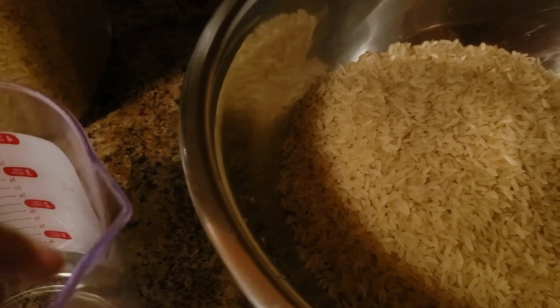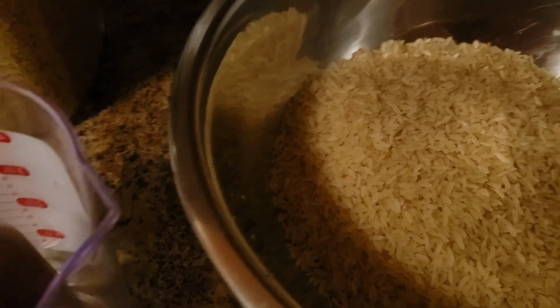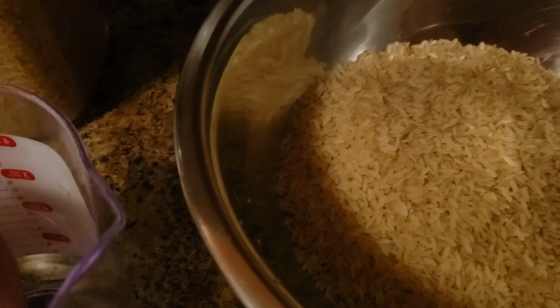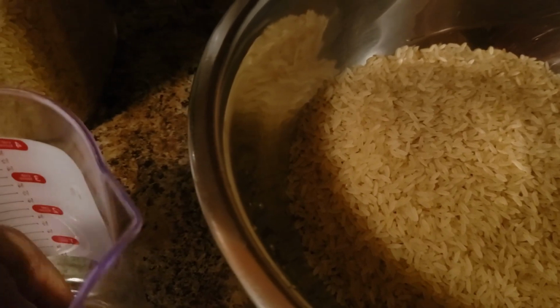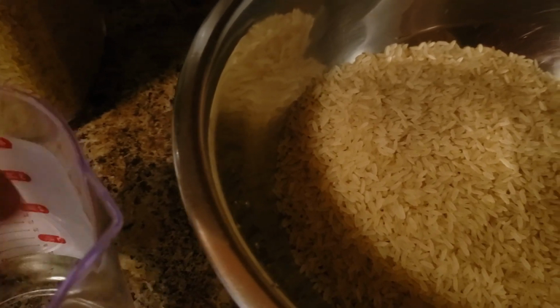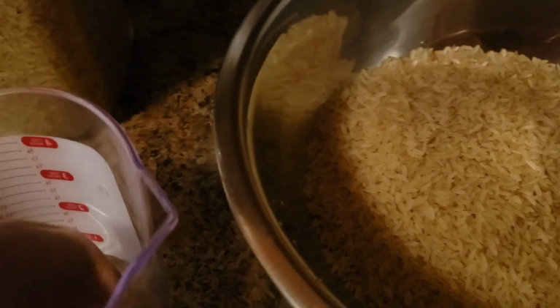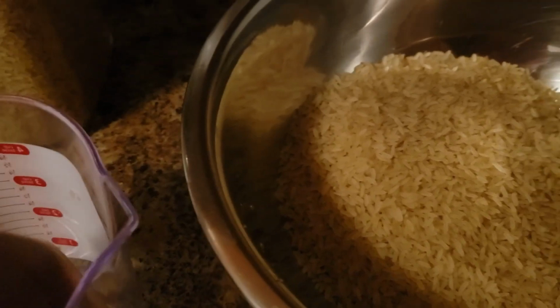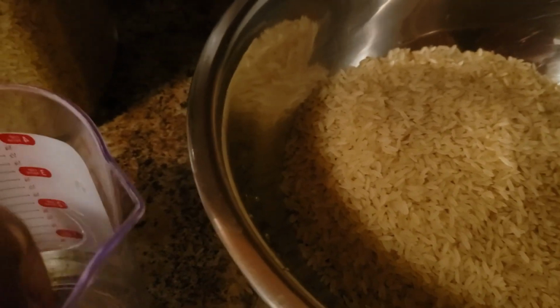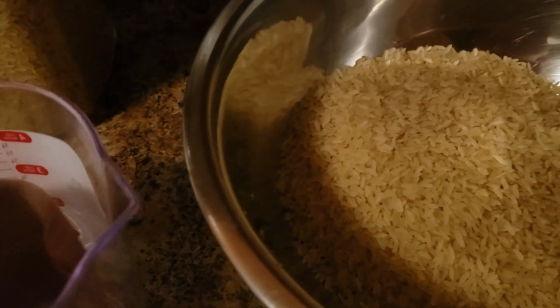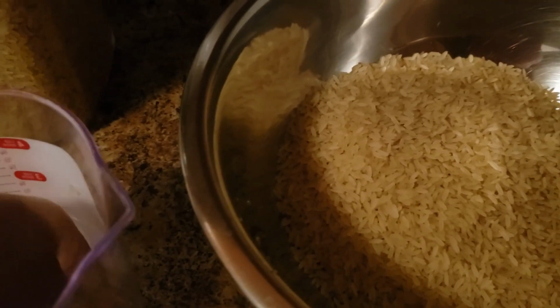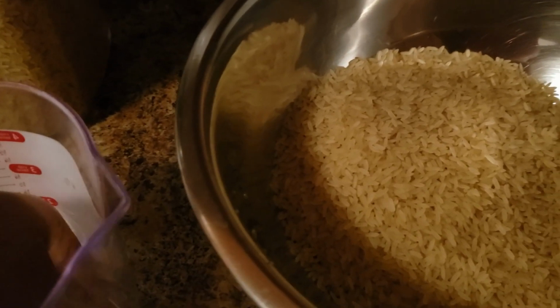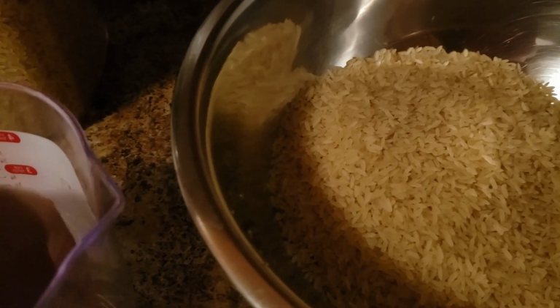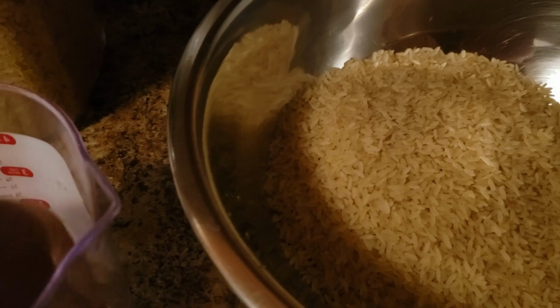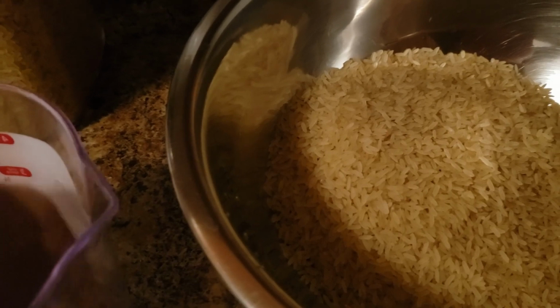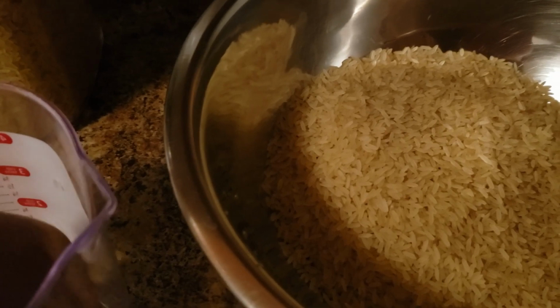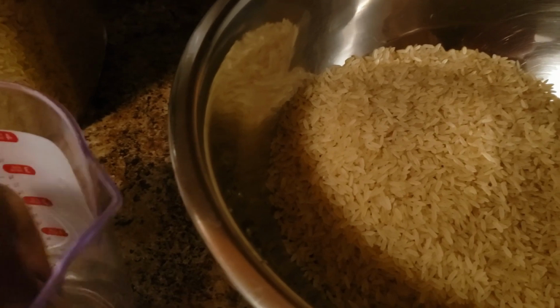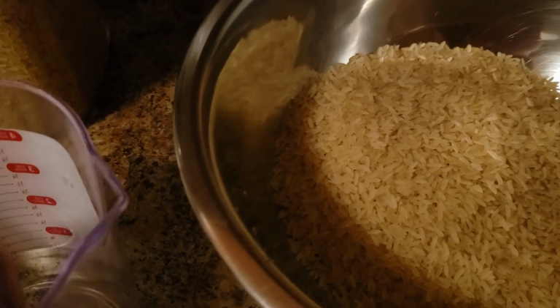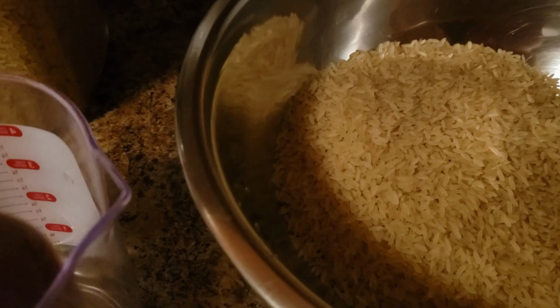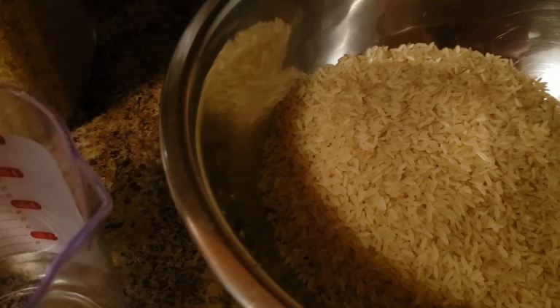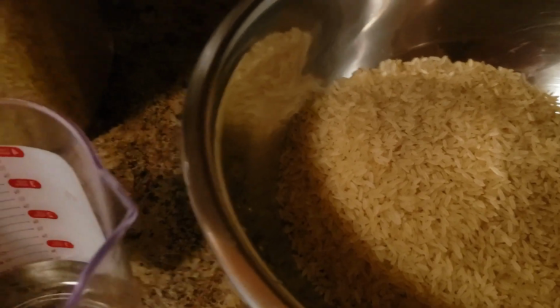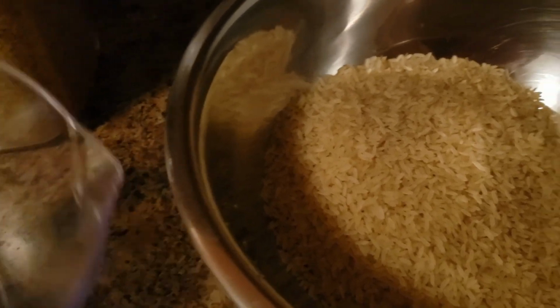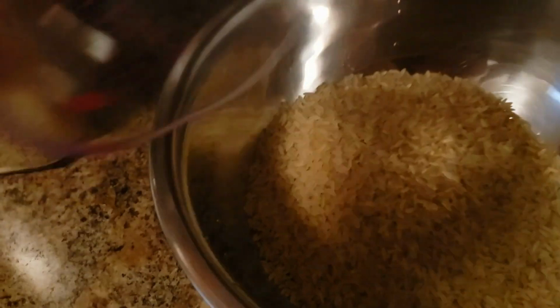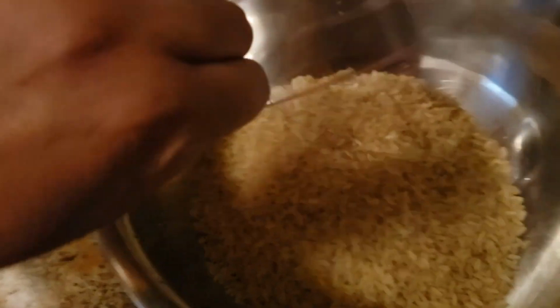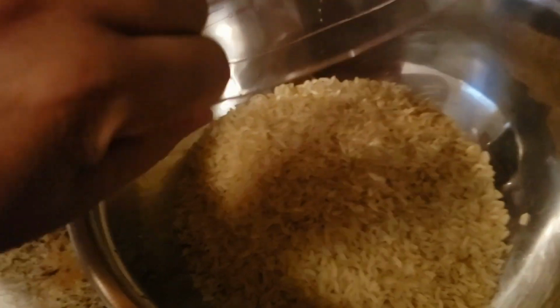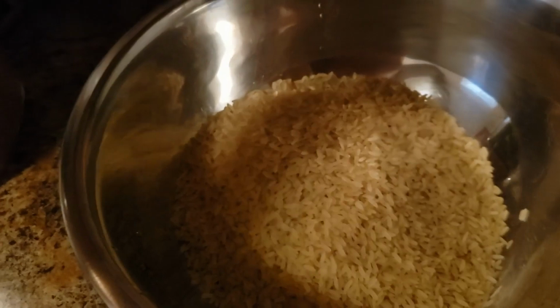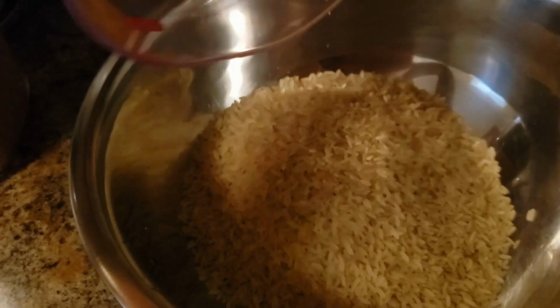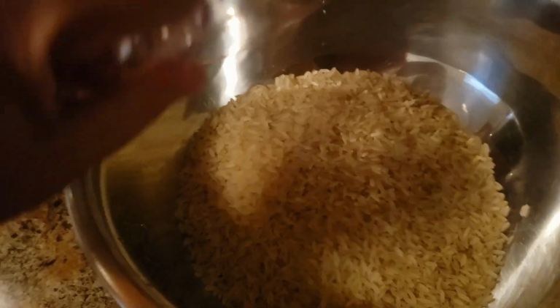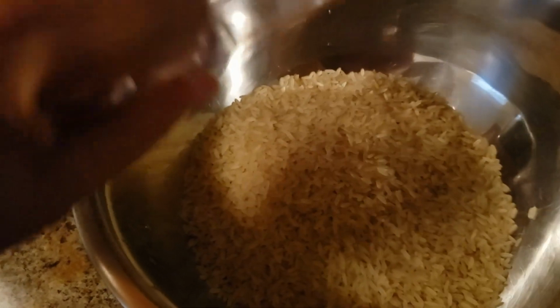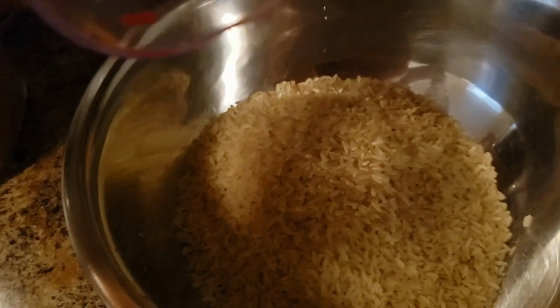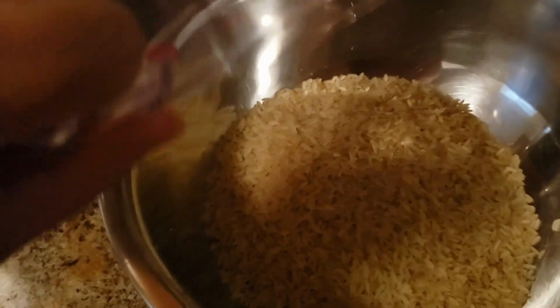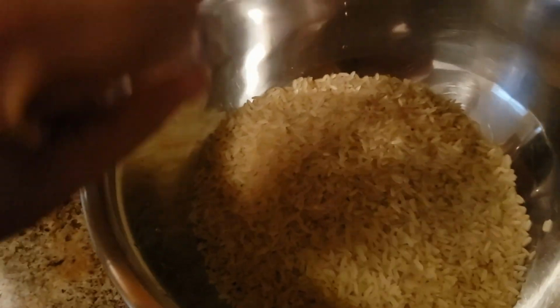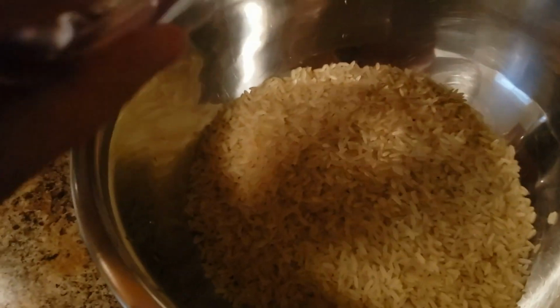I'm going to wash it — I'll give the rice about two to three washes. When you wash the rice the water is white; it's not going to come clear, but at least you know you've washed off a lot of whatever is on the rice.